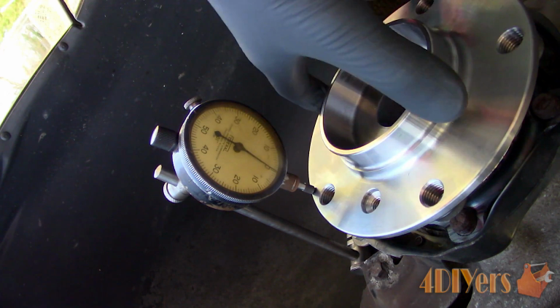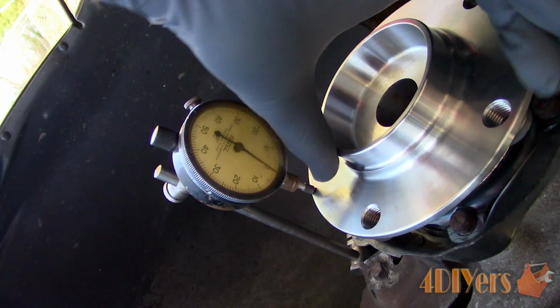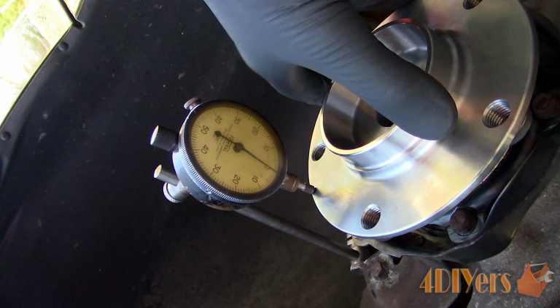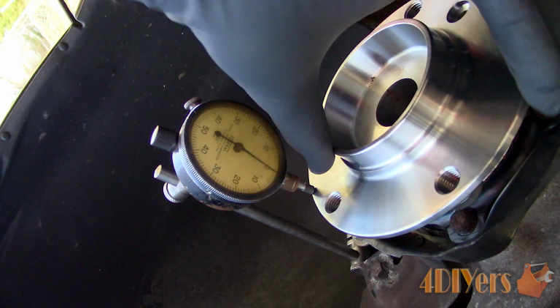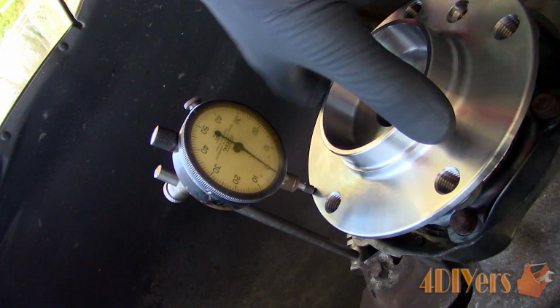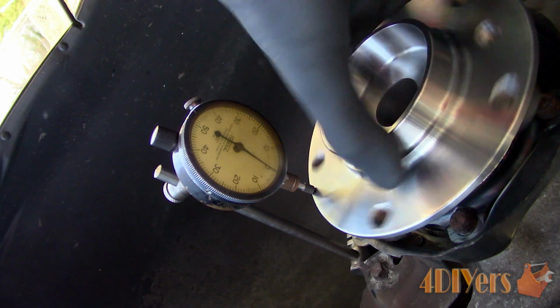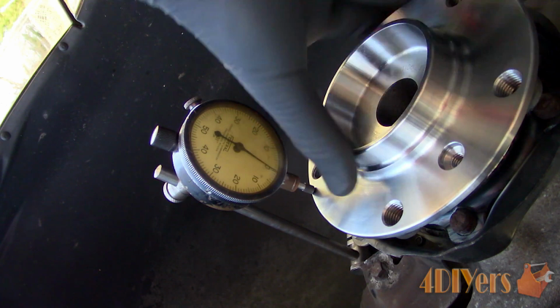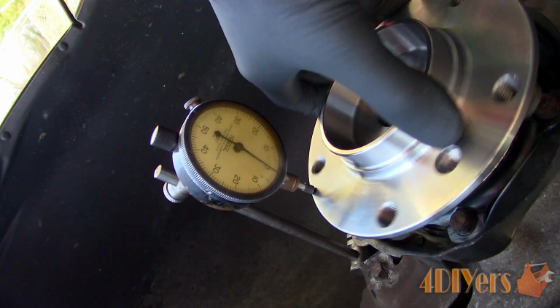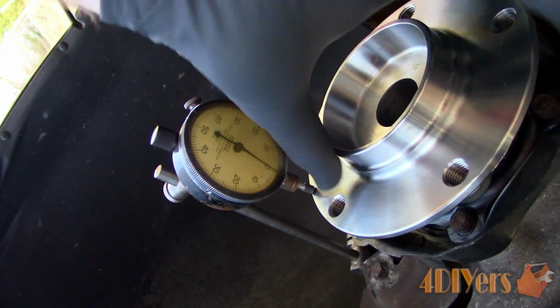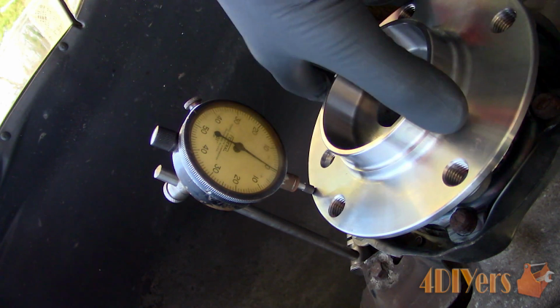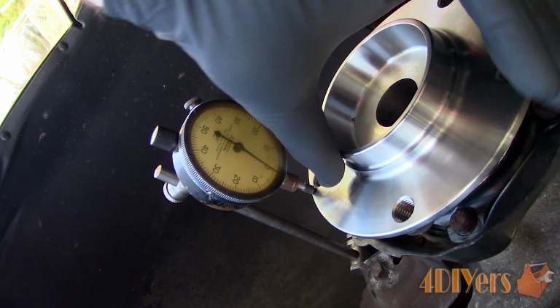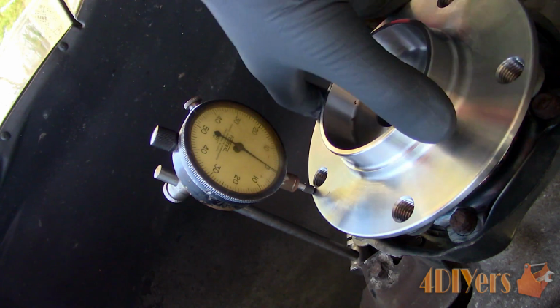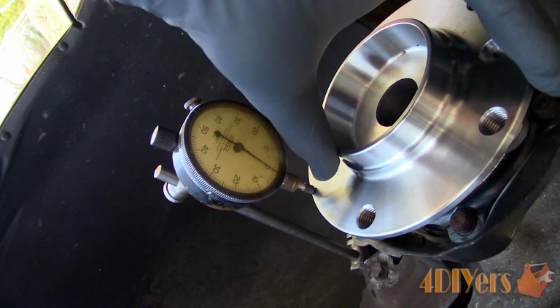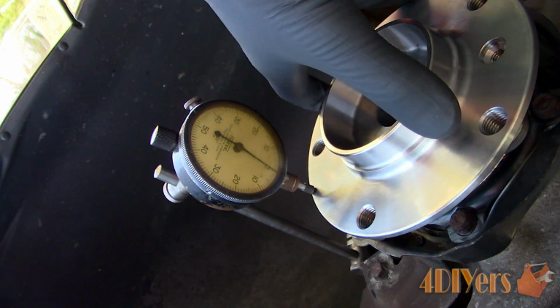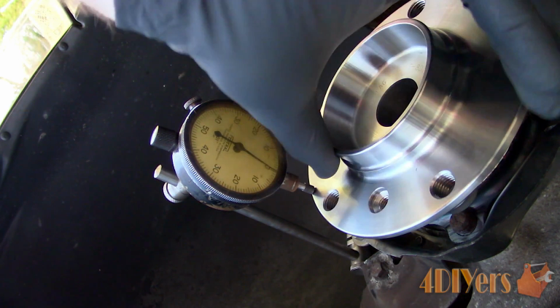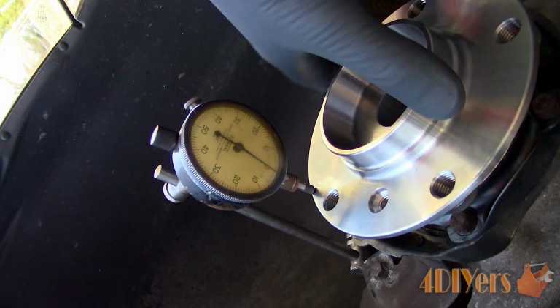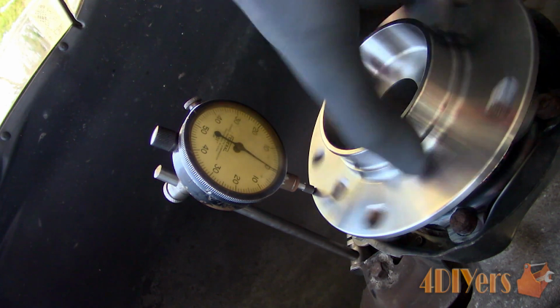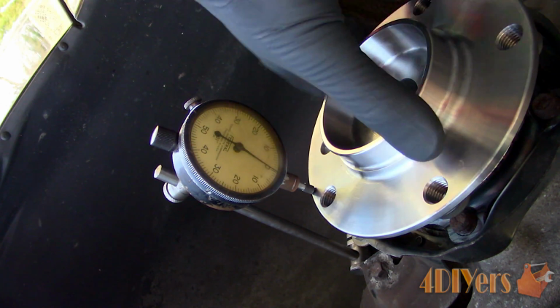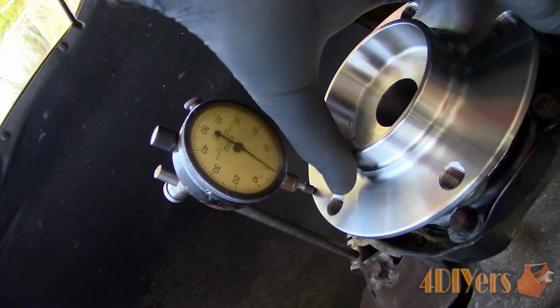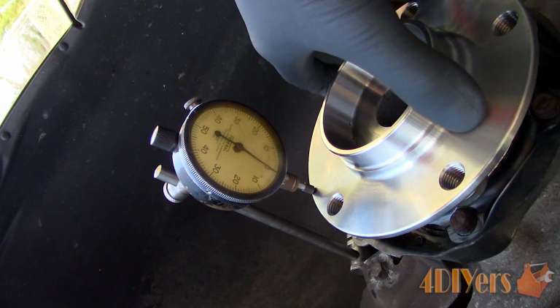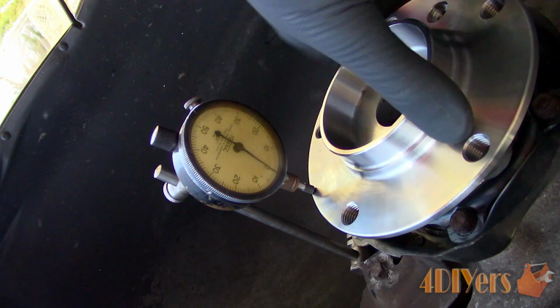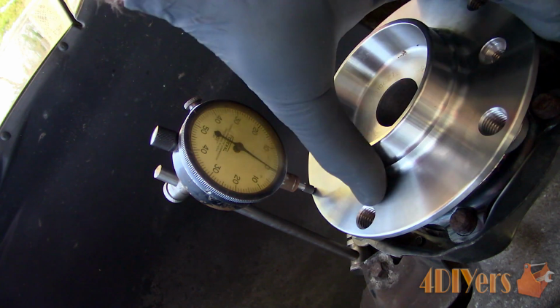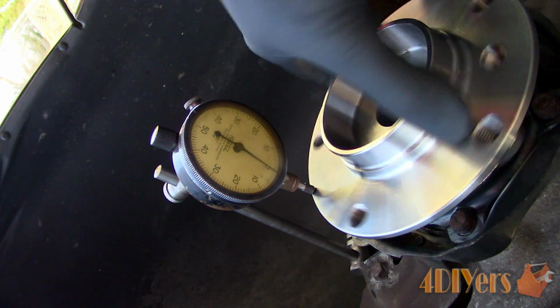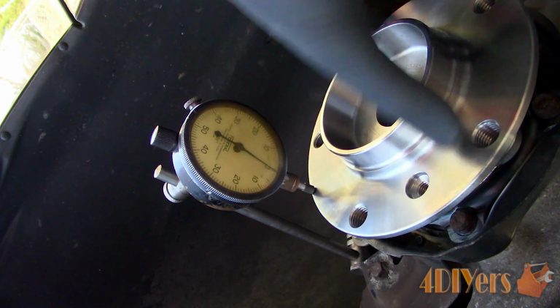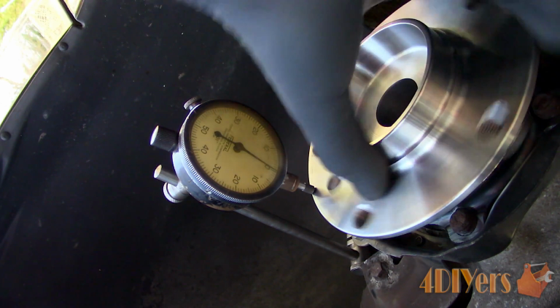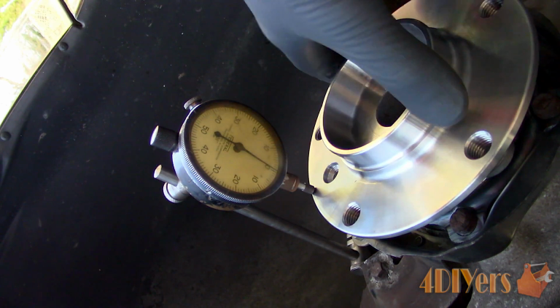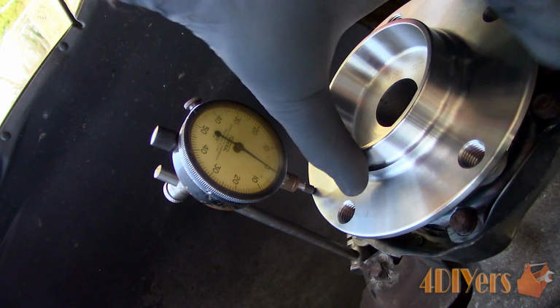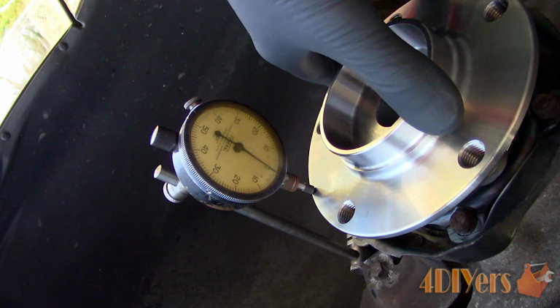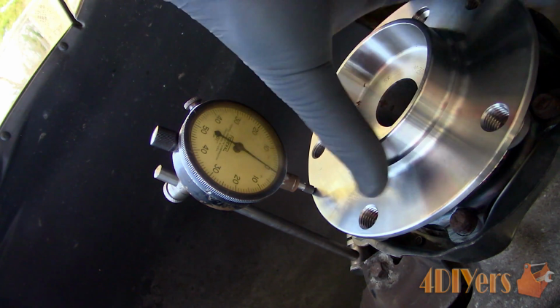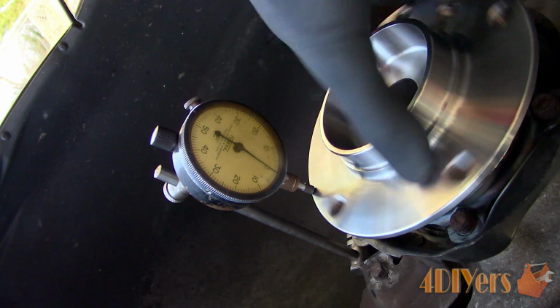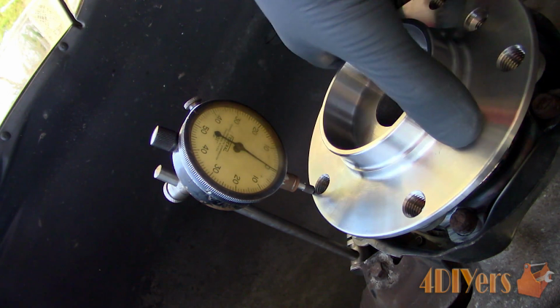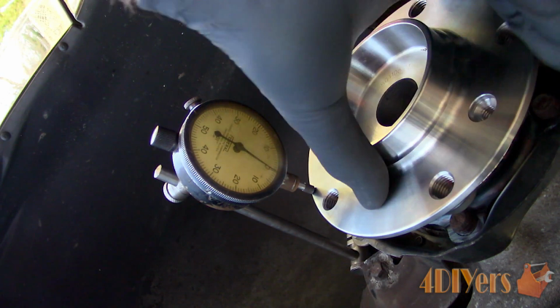Maximum allowable runout will depend on your vehicle manufacturer specifications, so be sure to consult your vehicle specs first. Excessive runout can be caused by poorly machined surfaces, a bent hub, or a worn bearing.